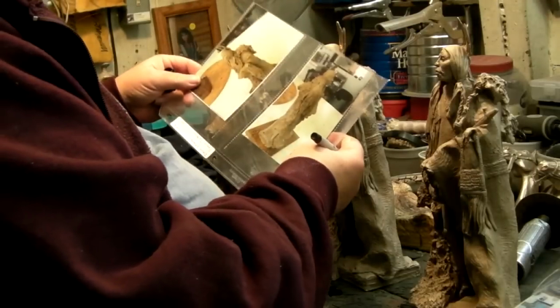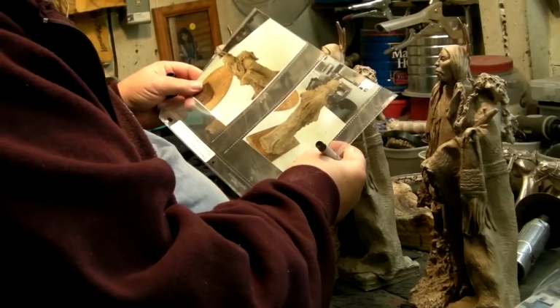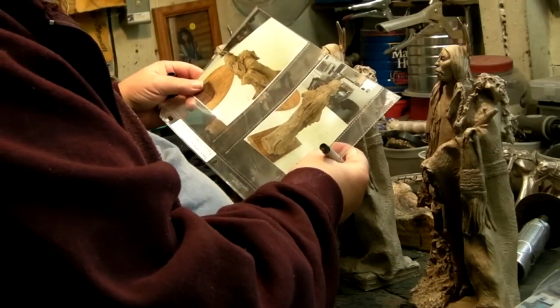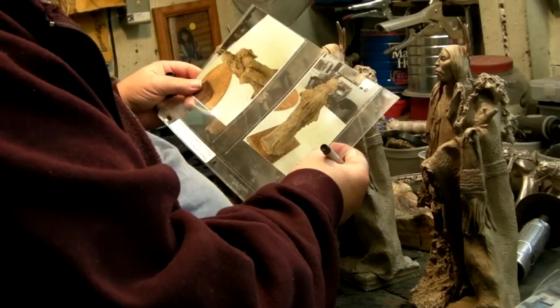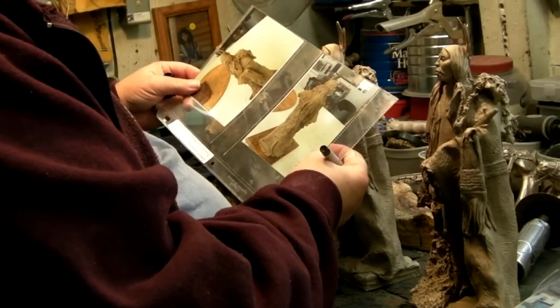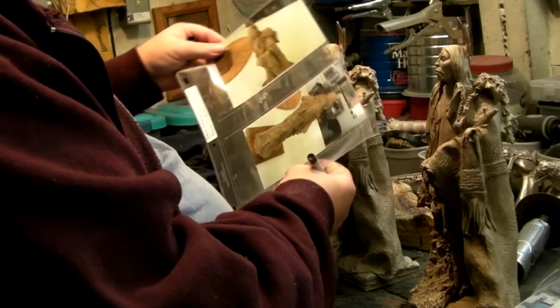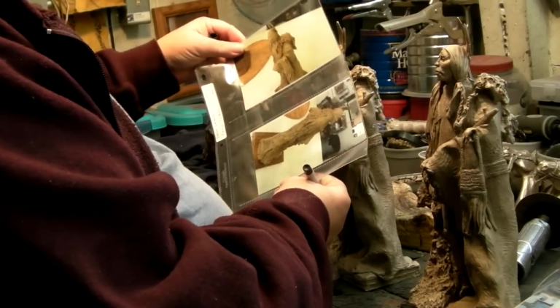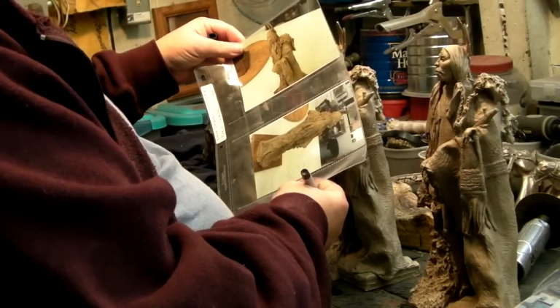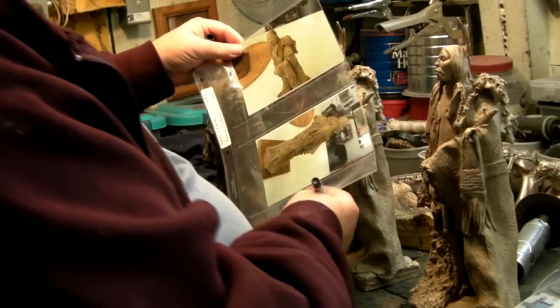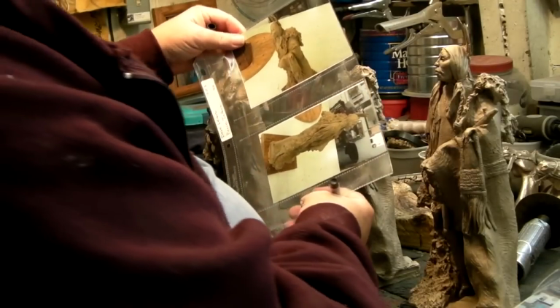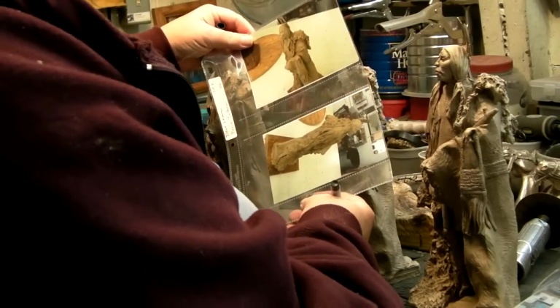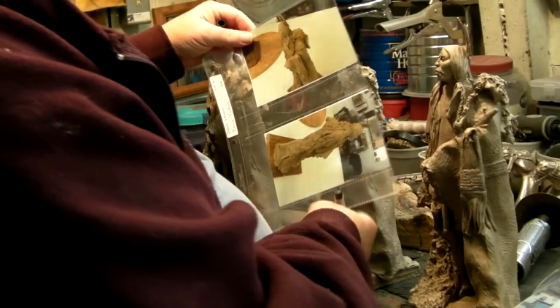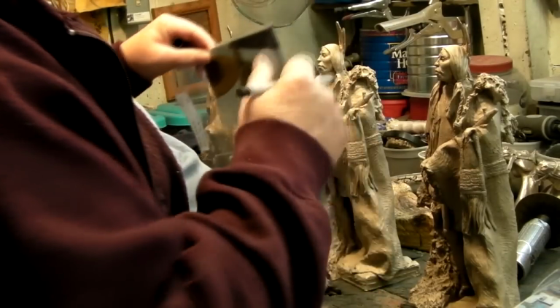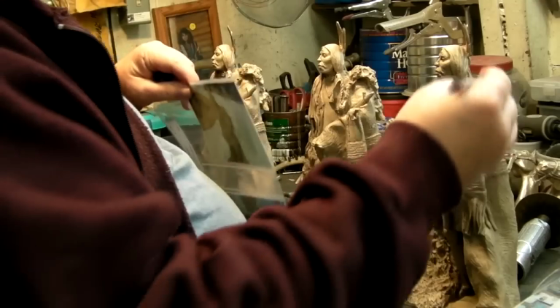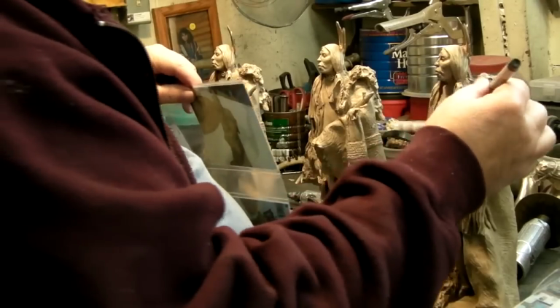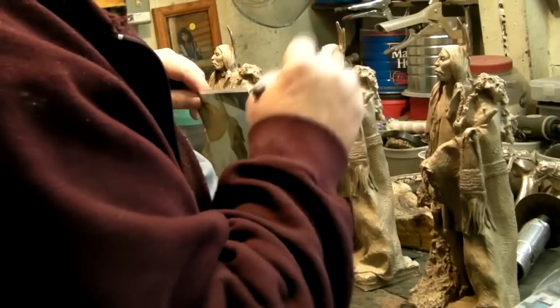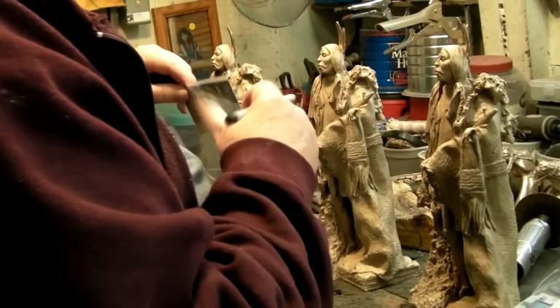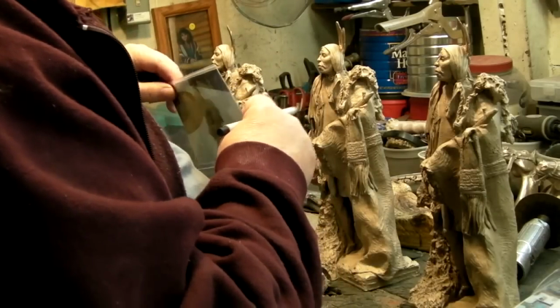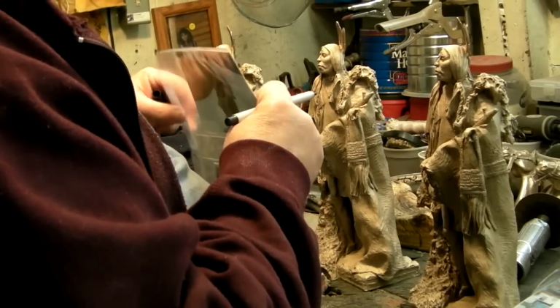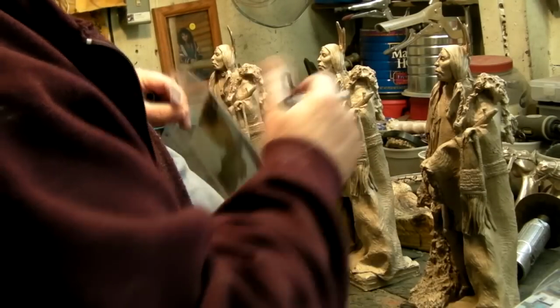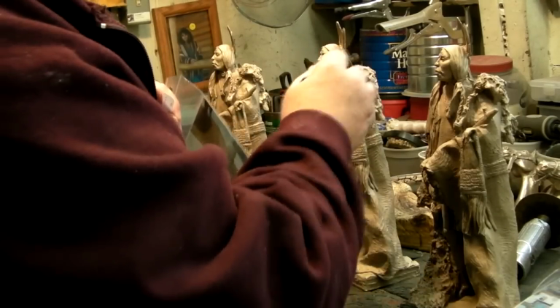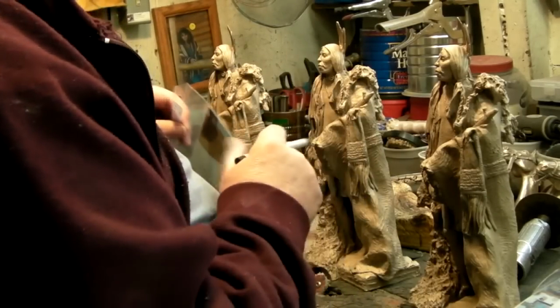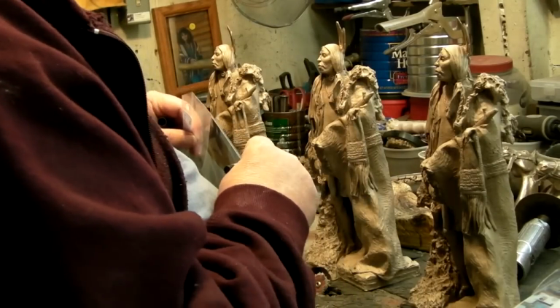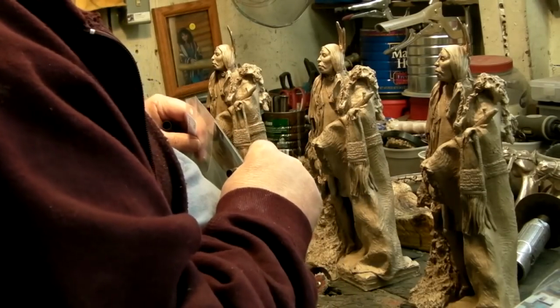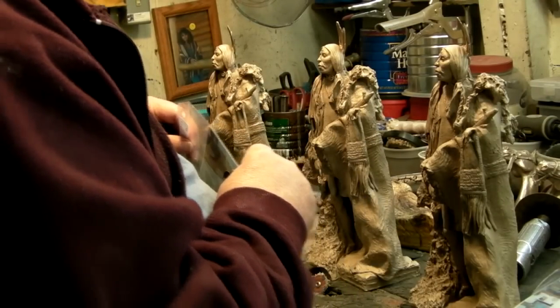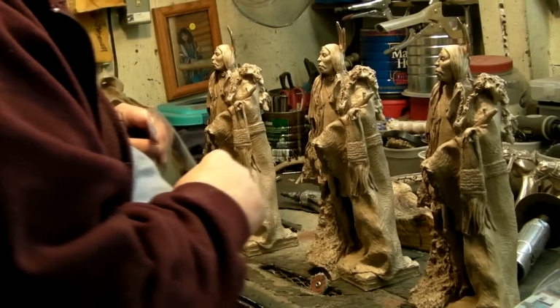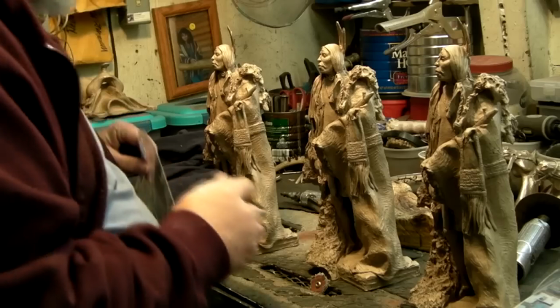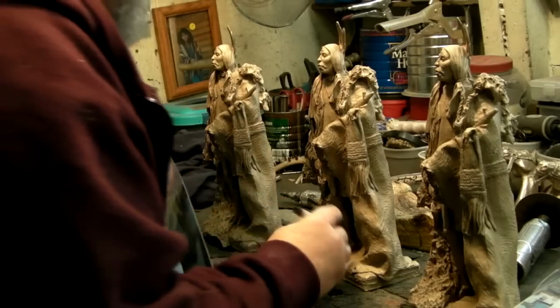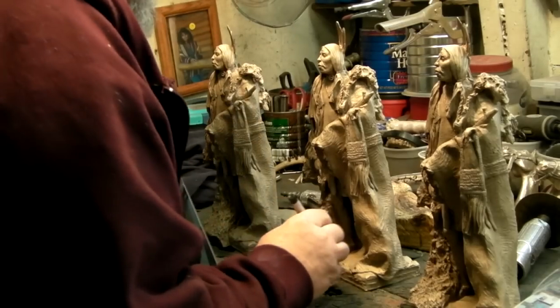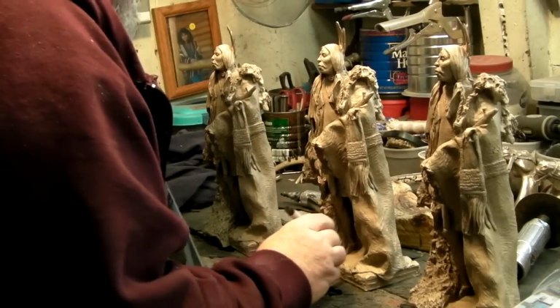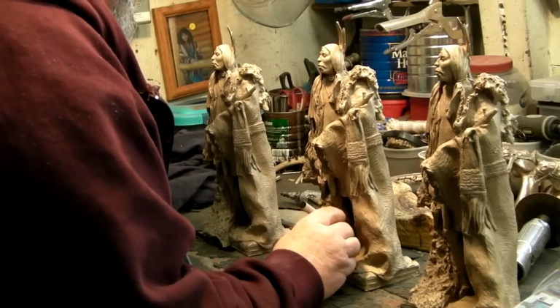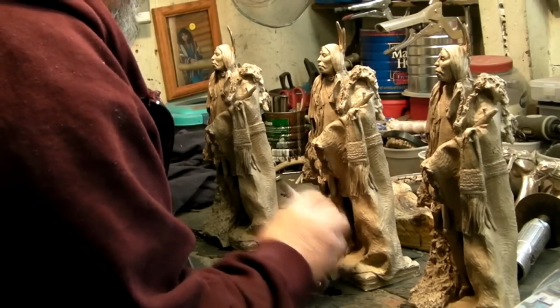Here I am just putting little markers with a magic marker — little areas that need to be fine-tuned: little bubbles, little lumps, scrapes in the bronze itself.